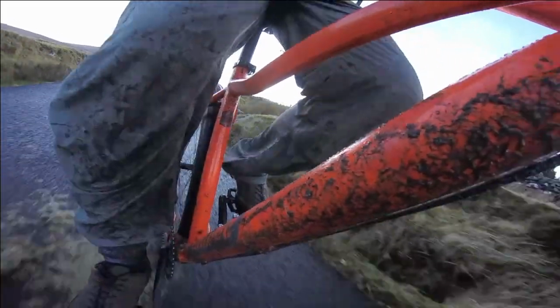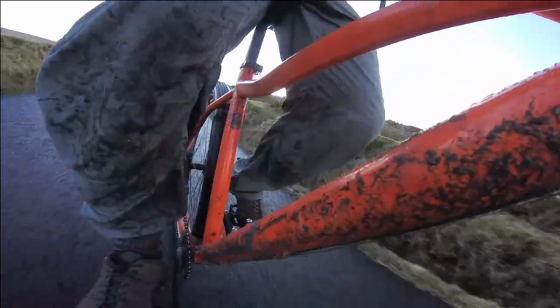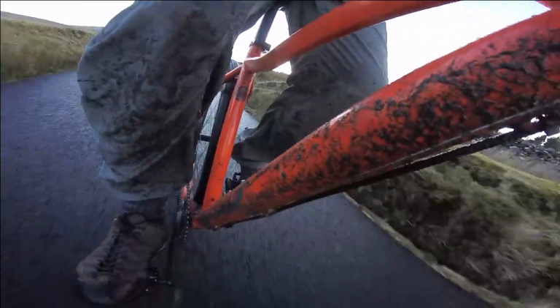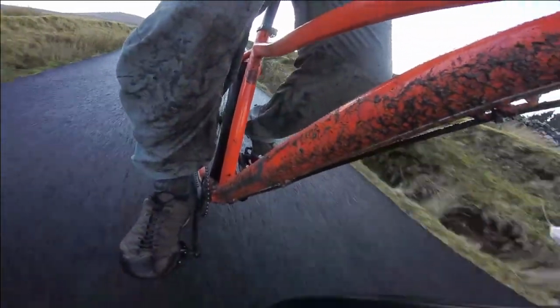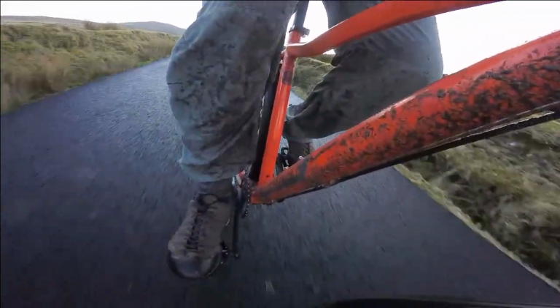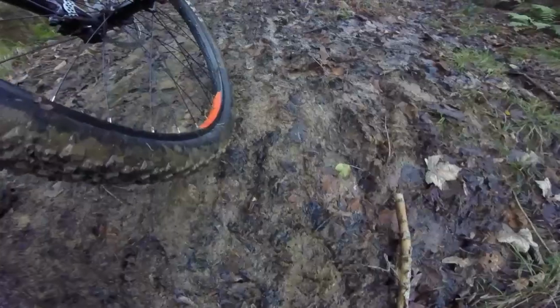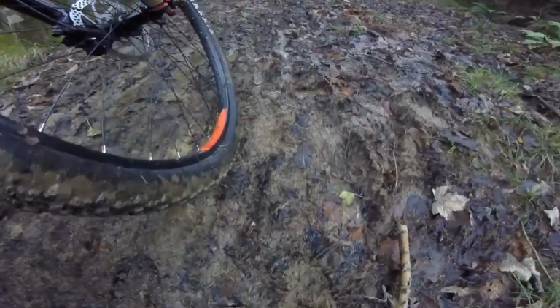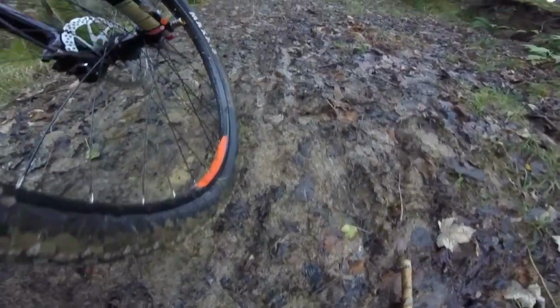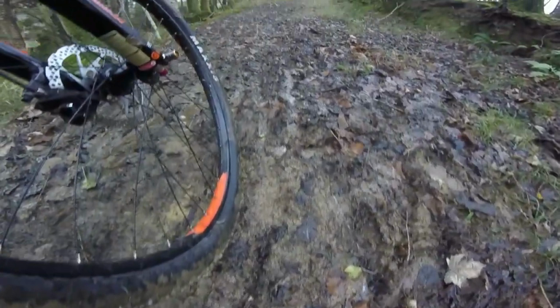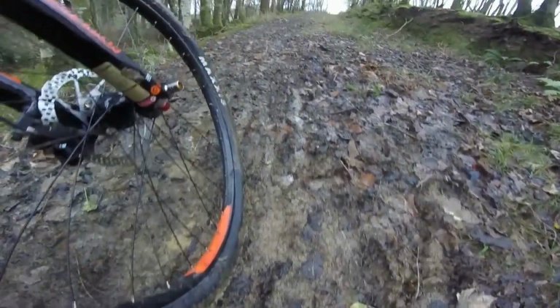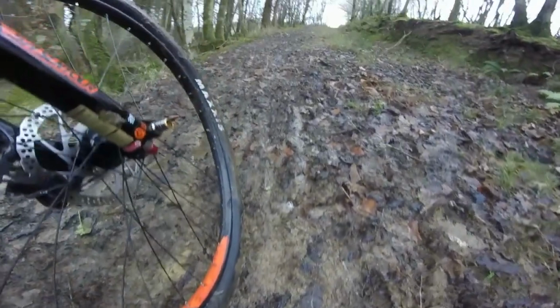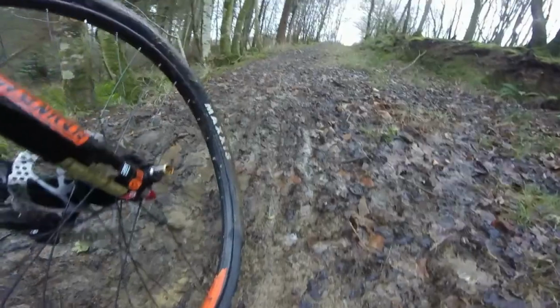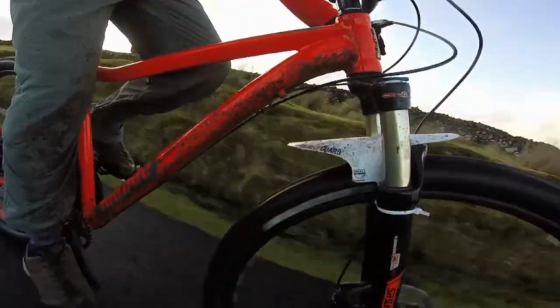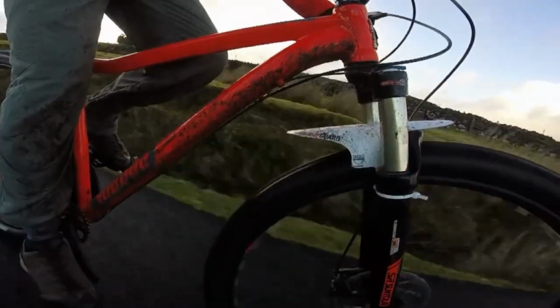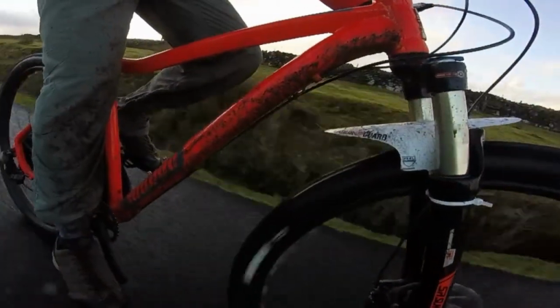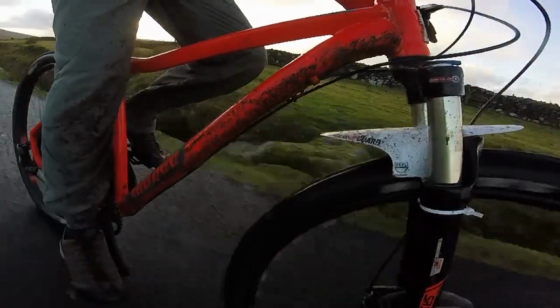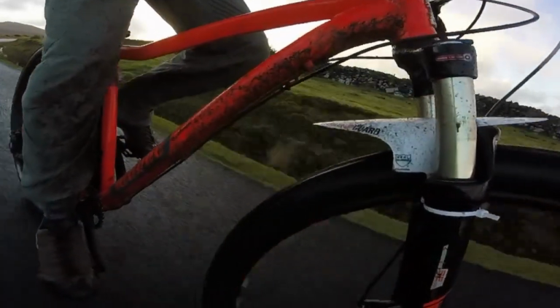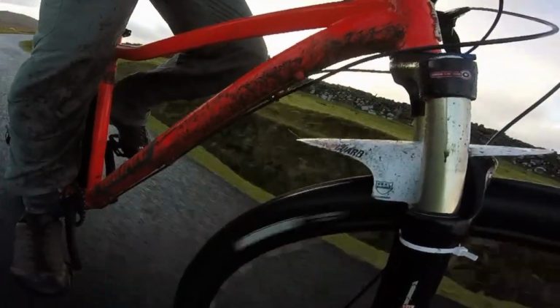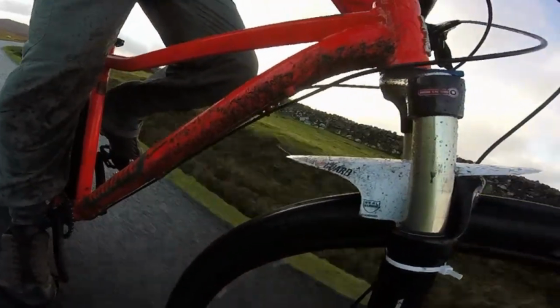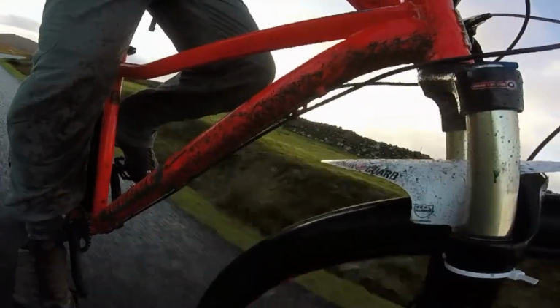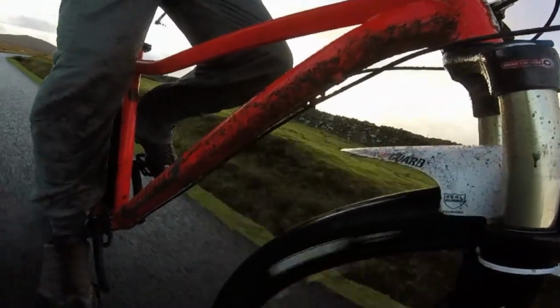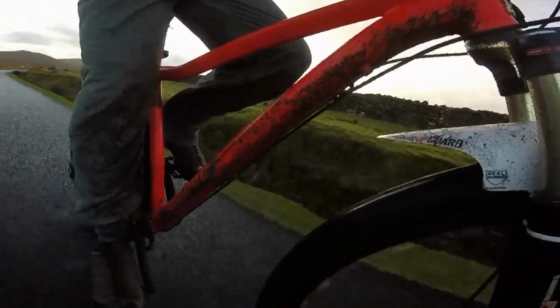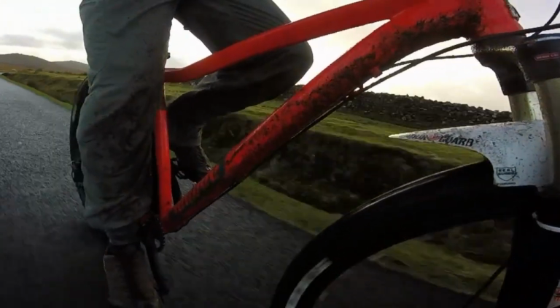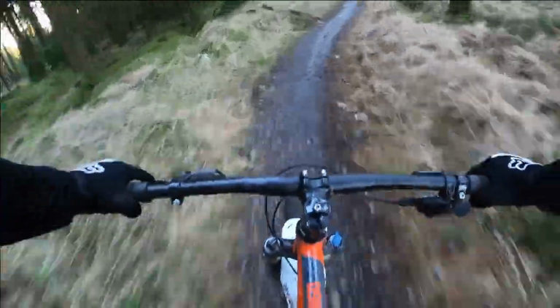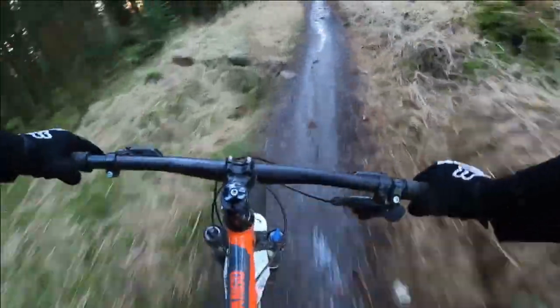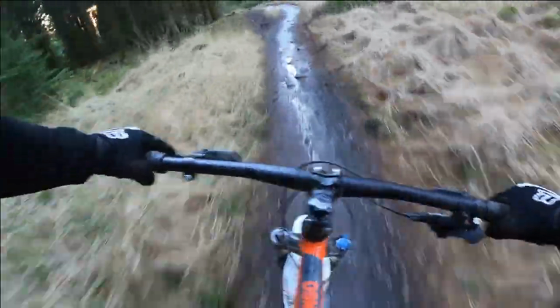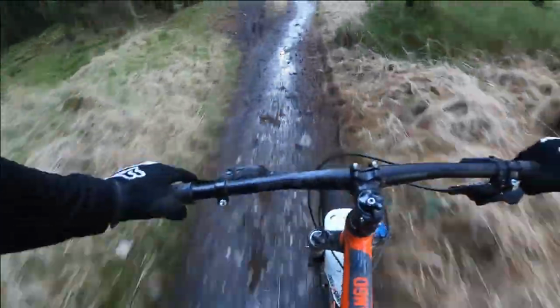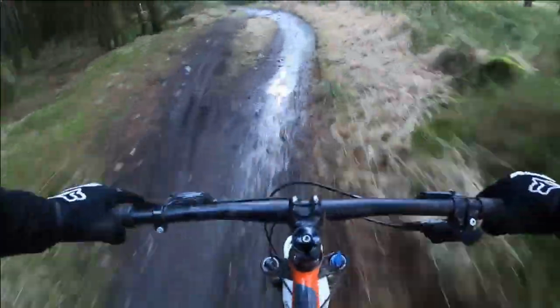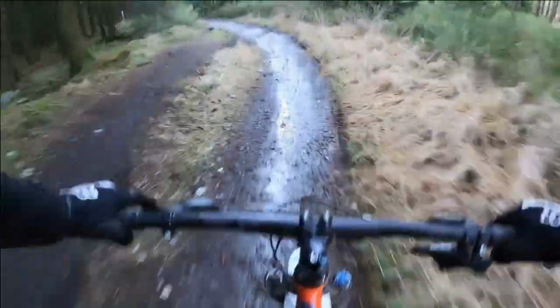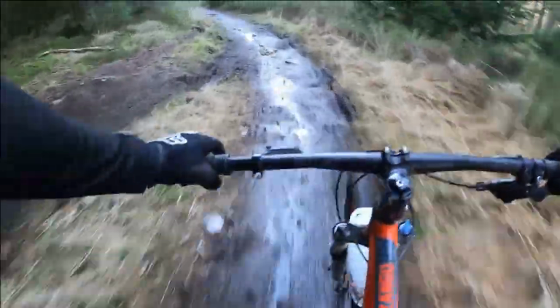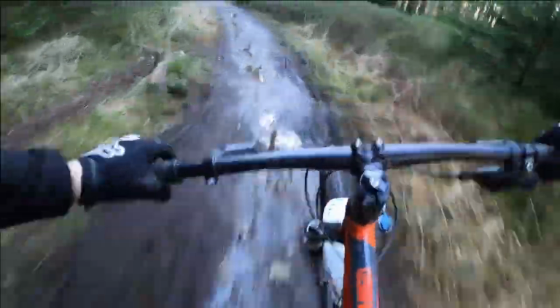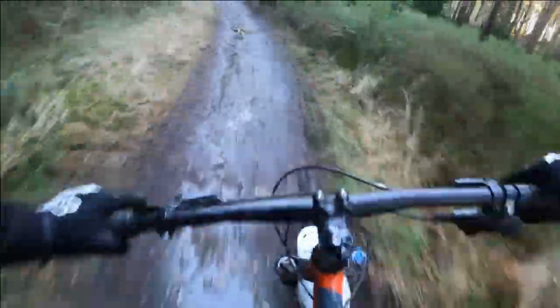I've been using this mudguard all winter and it's been a muddy one, so how has it performed? After every ride there's plenty of gunk under the mudguard, so it's clear to see that it must be working. I've definitely noticed a reduction in the amount of spray on my face since having it.